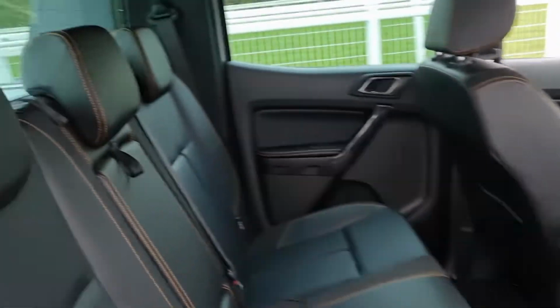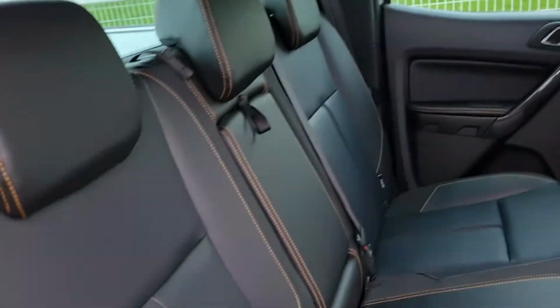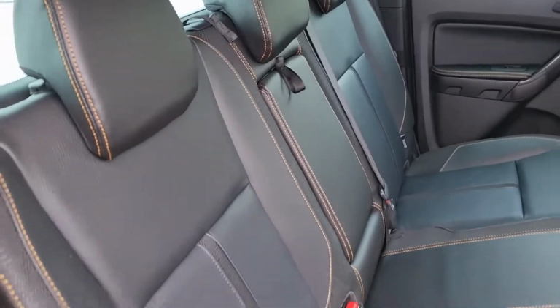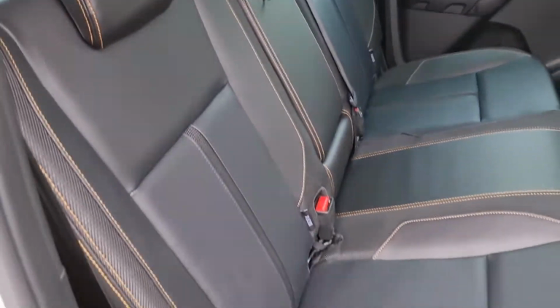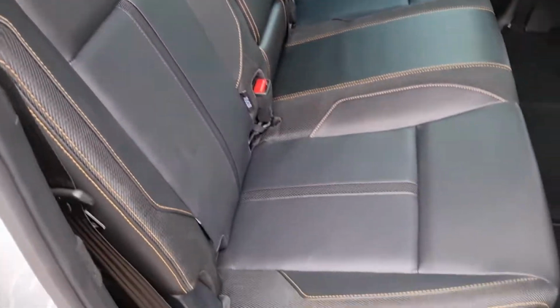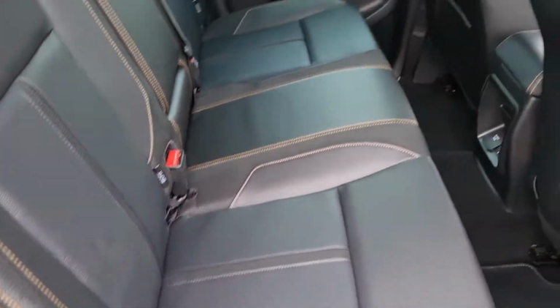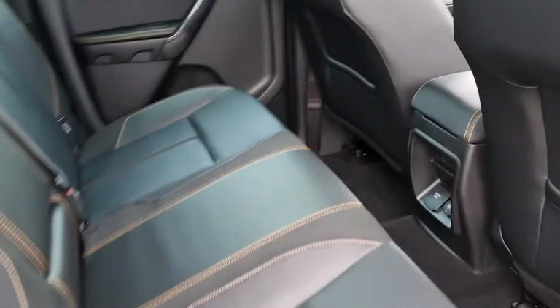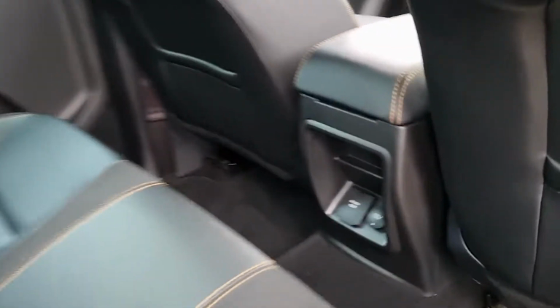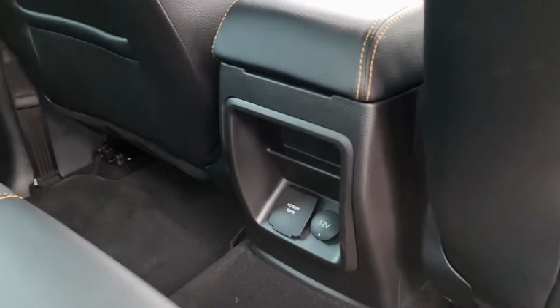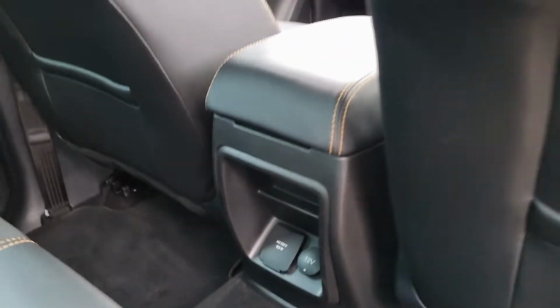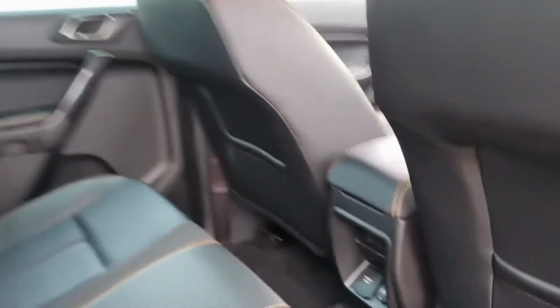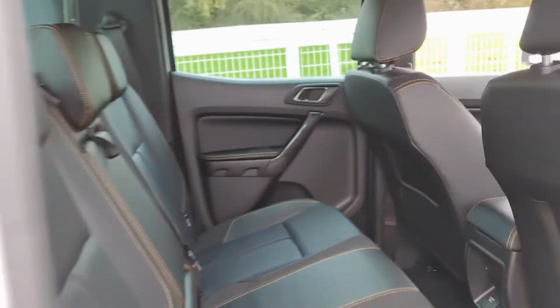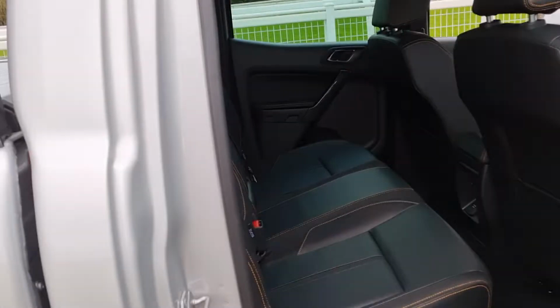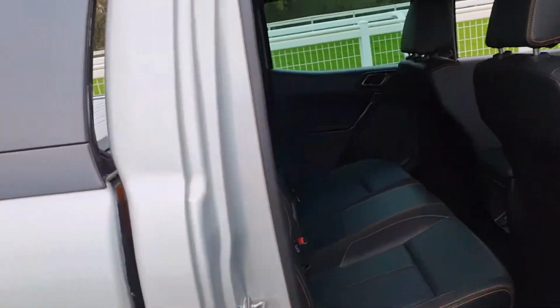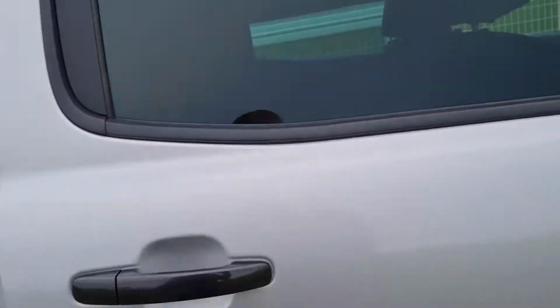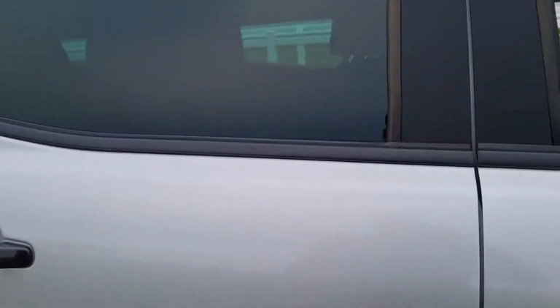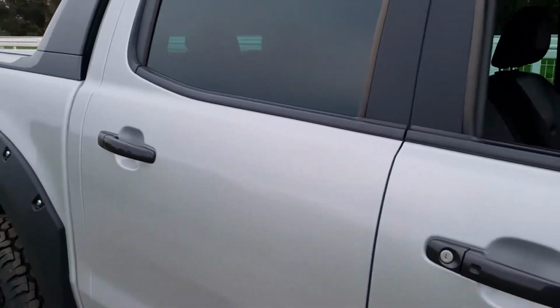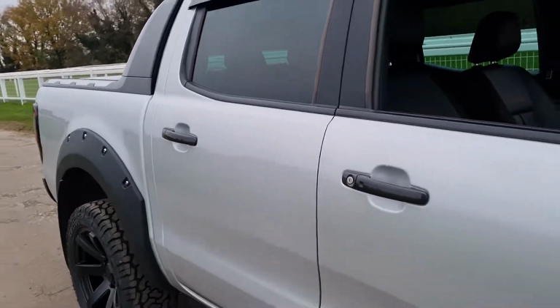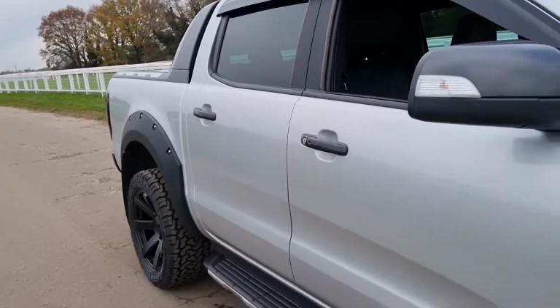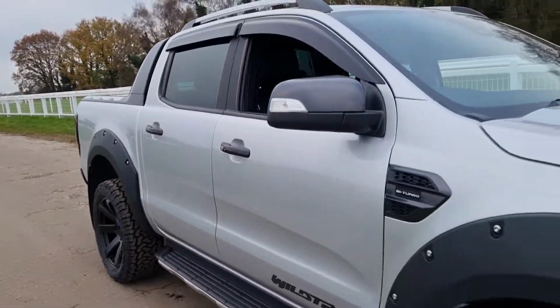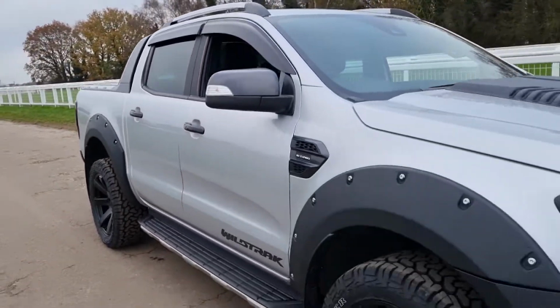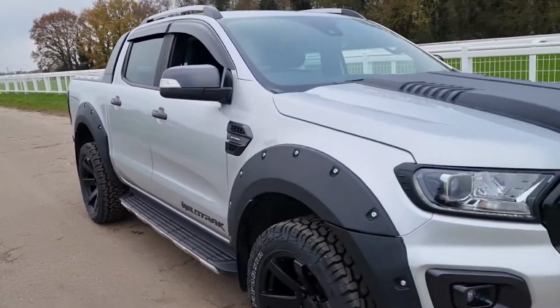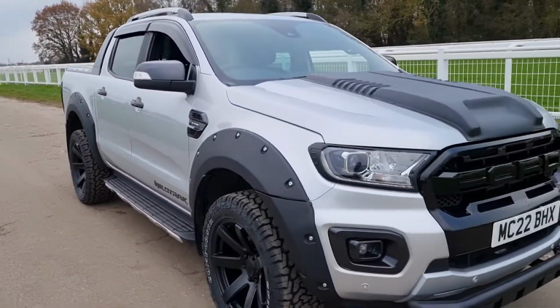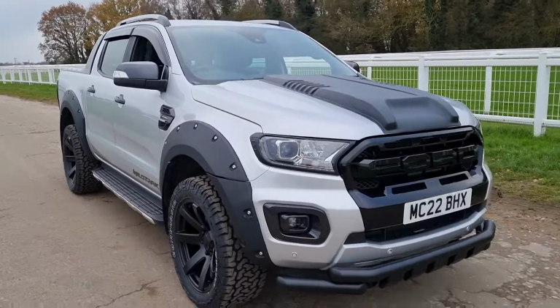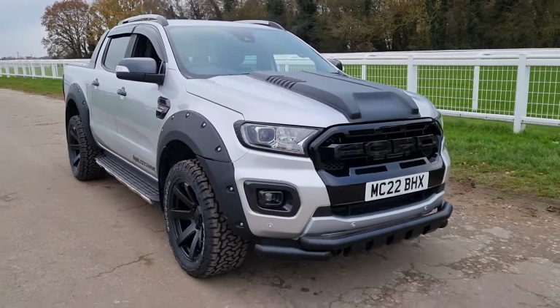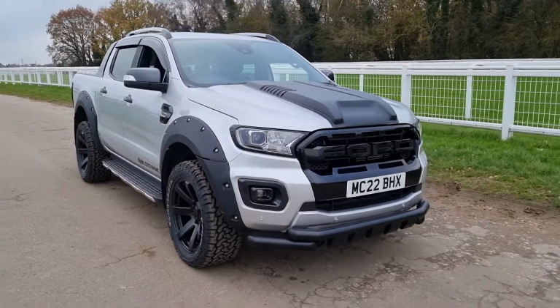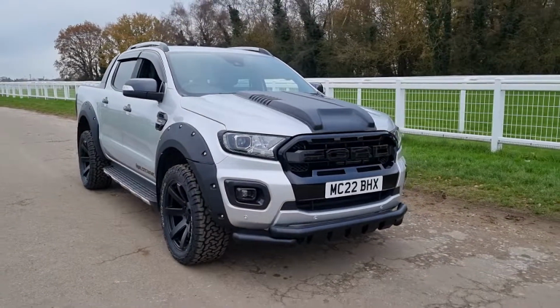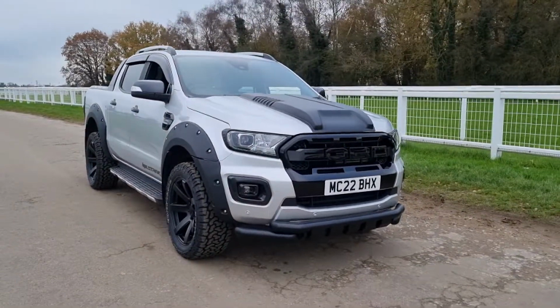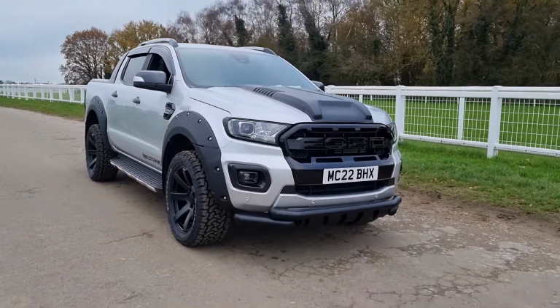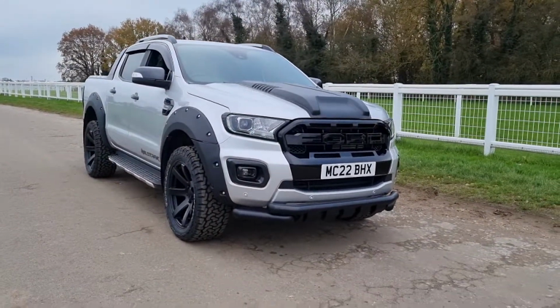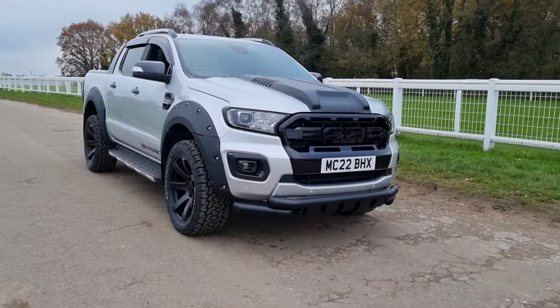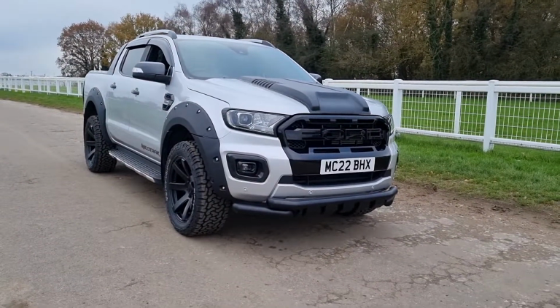In the rear, you've got leather seating, a rear armrest, ISOFIX points in front of it for child seats, and a three-pin plug socket down there as well. So that's the Ford Ranger in silver — other colors are available. I'm Jack at Downs Autos, thank you very much for watching the video.